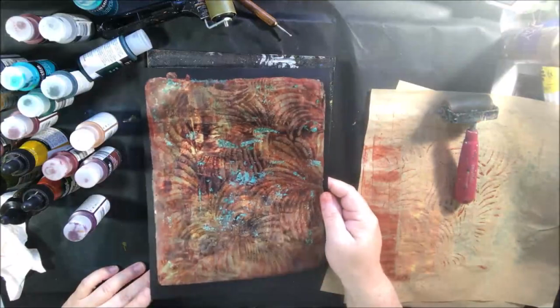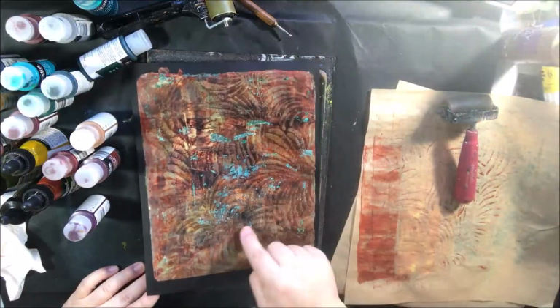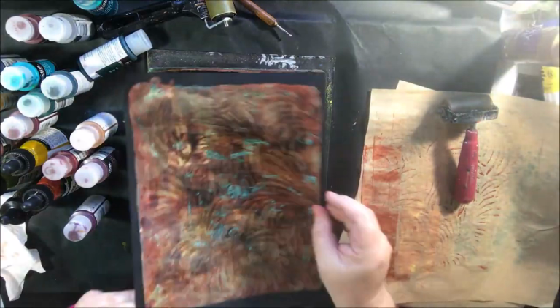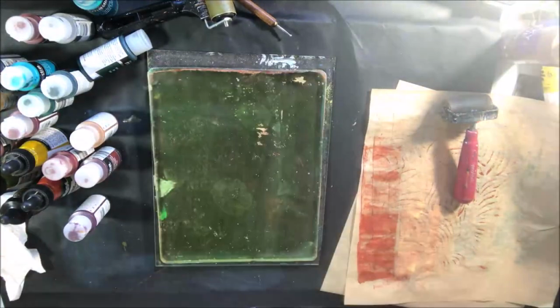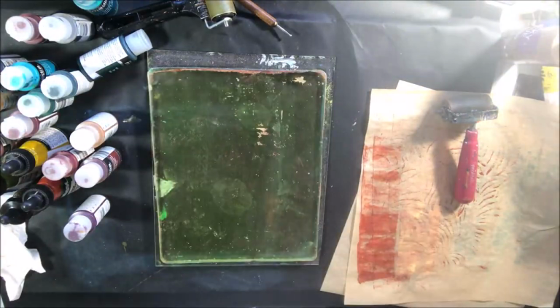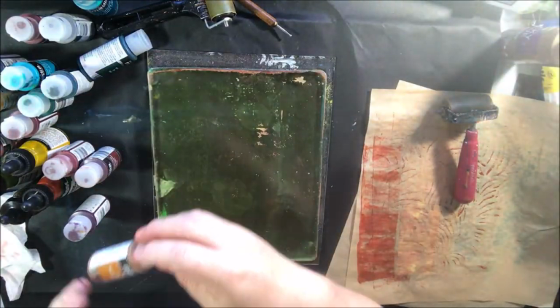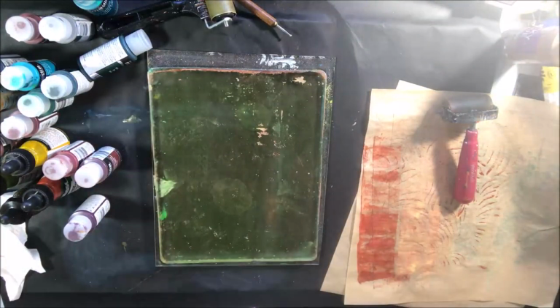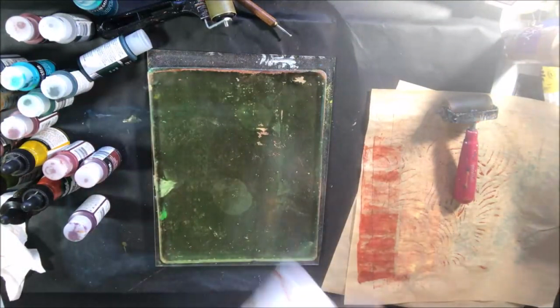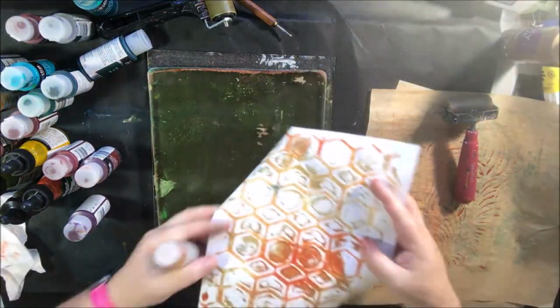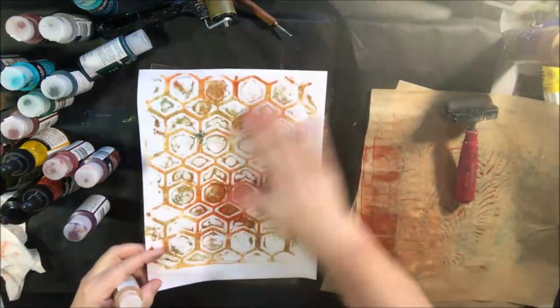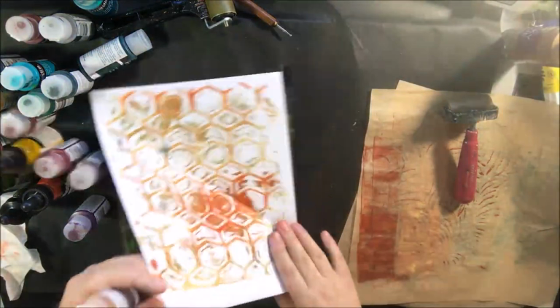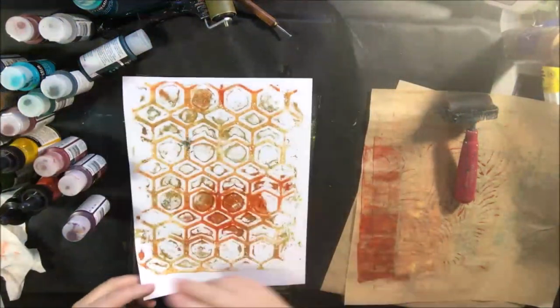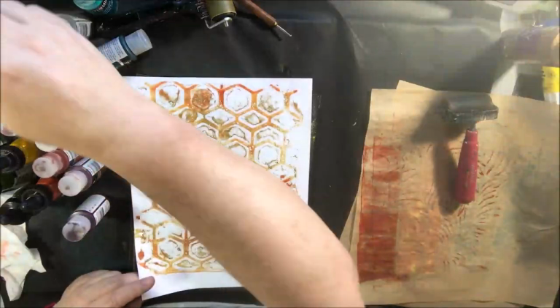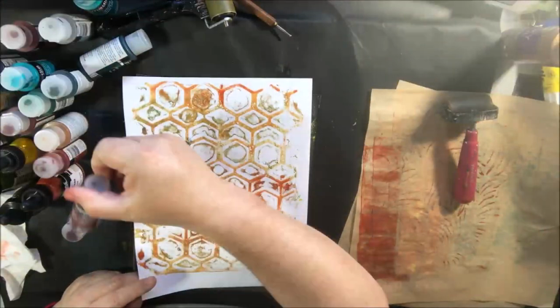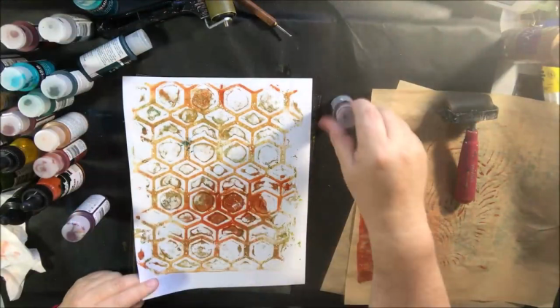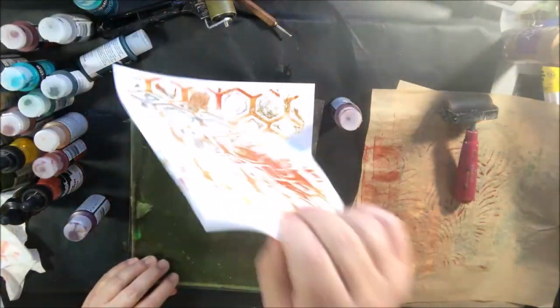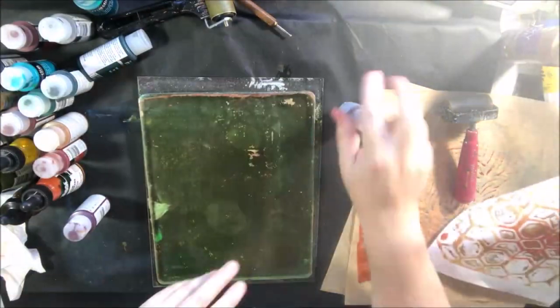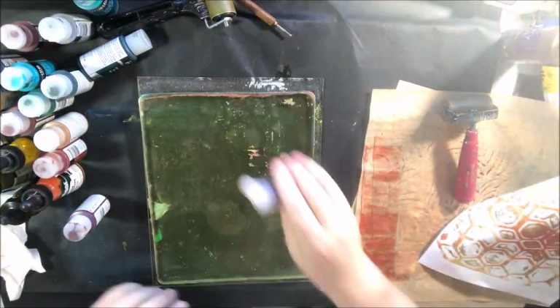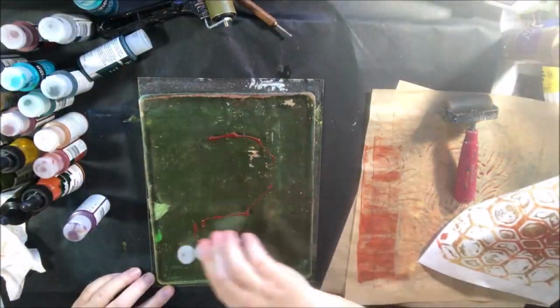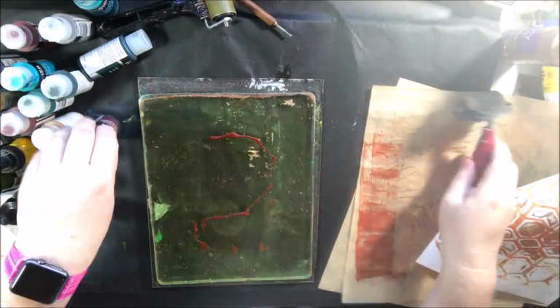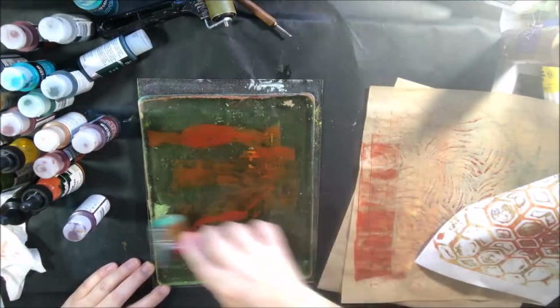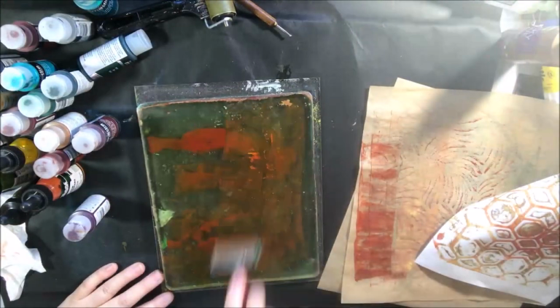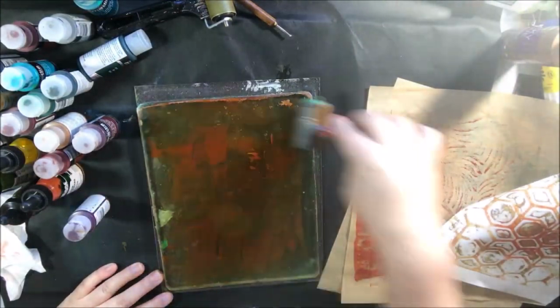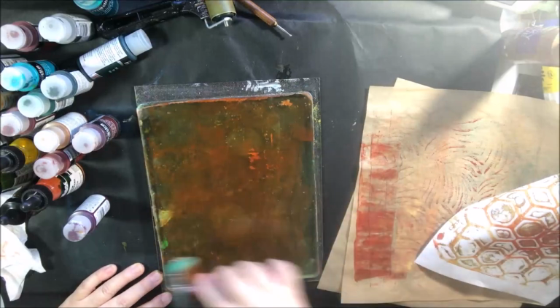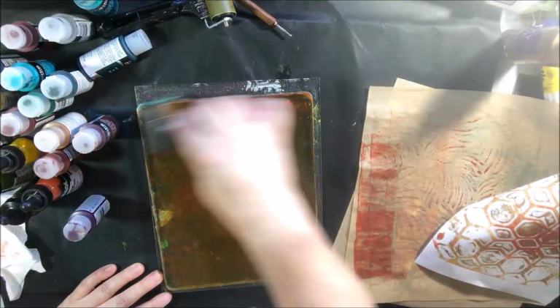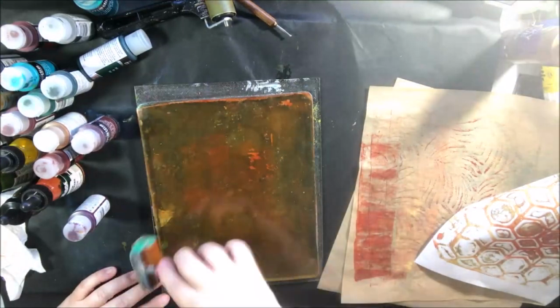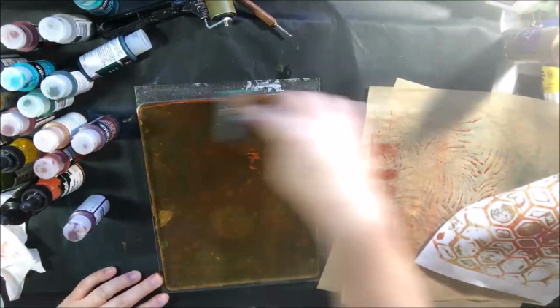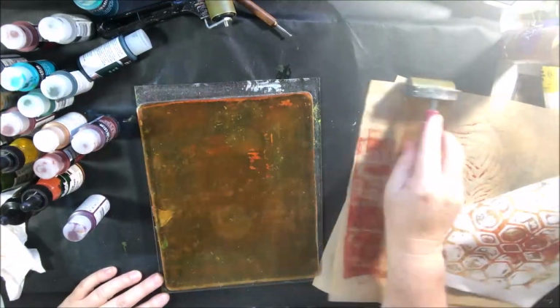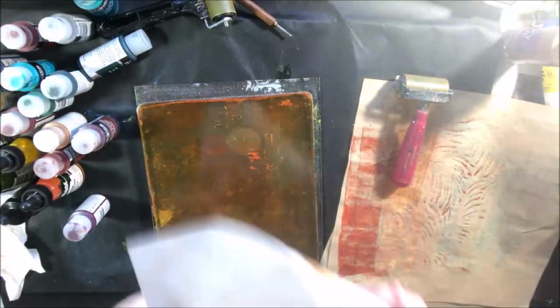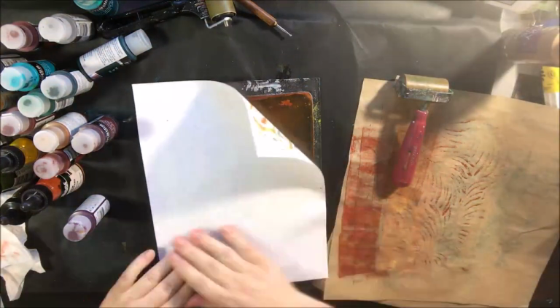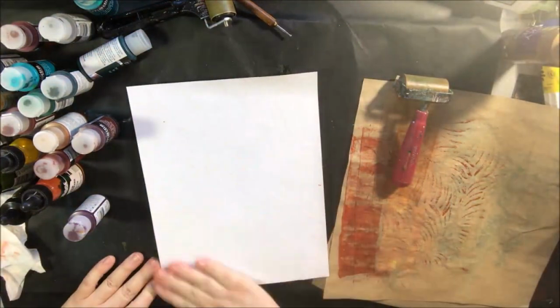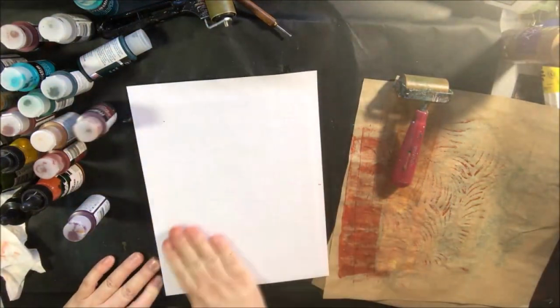It picked up some of the turquoise that was already on the plate left over from the previous print. That print is beautiful — I love it. I think it's the best one.